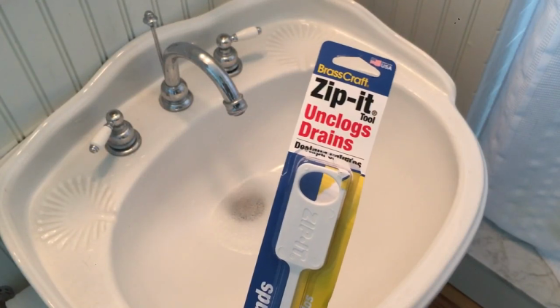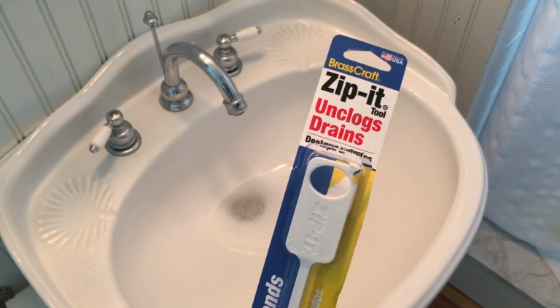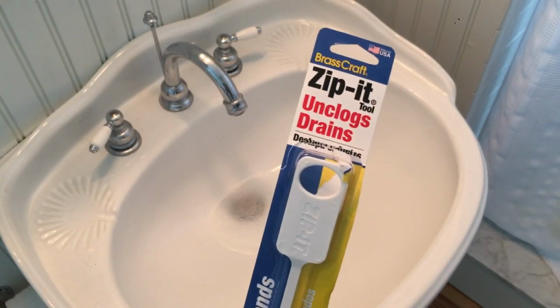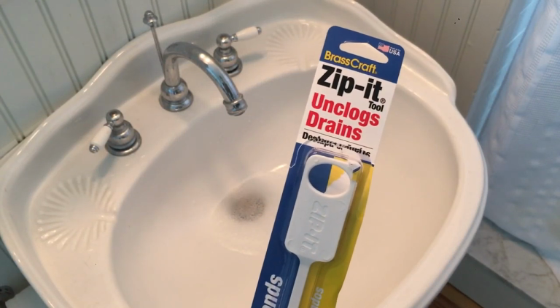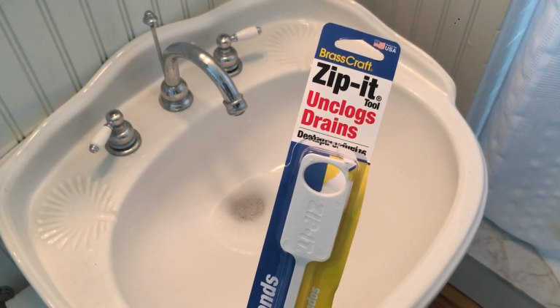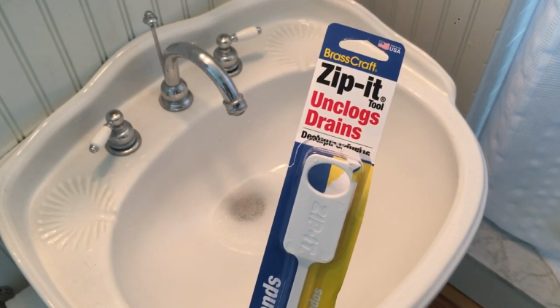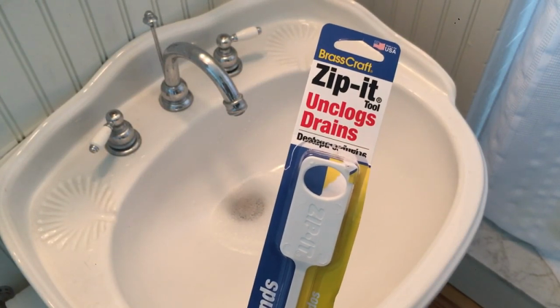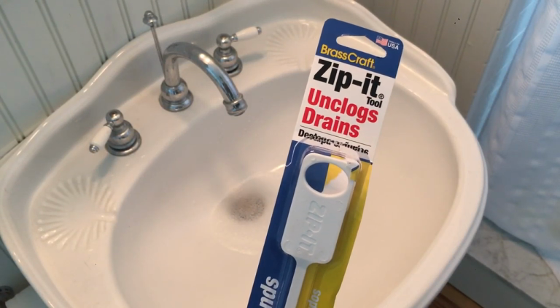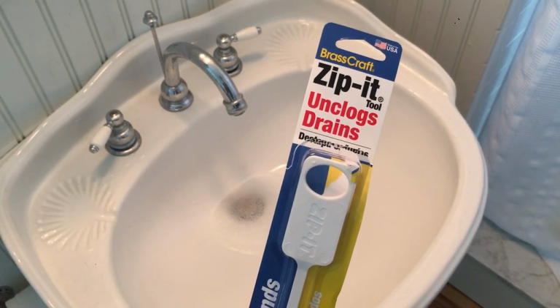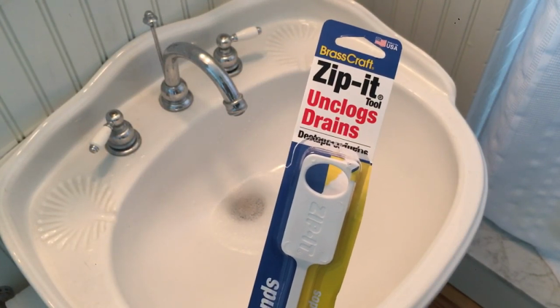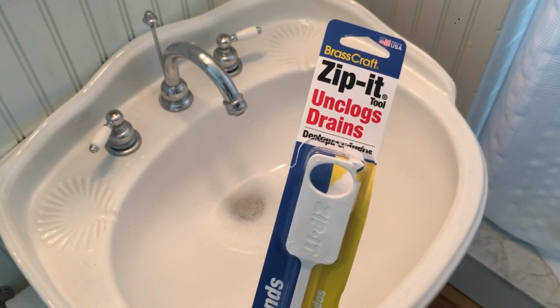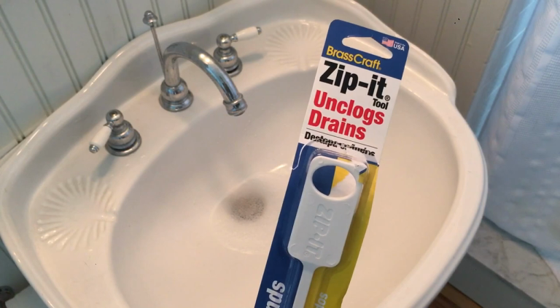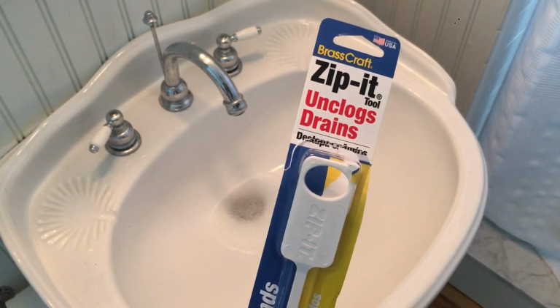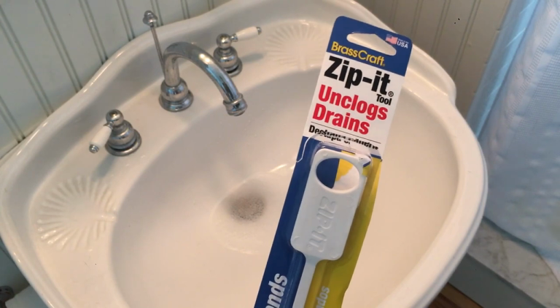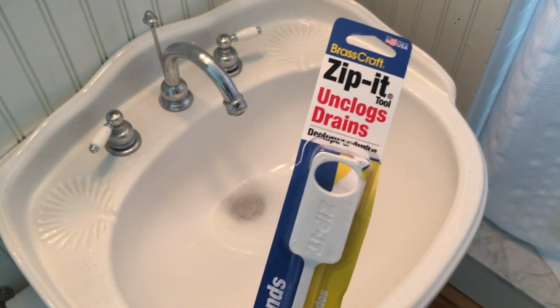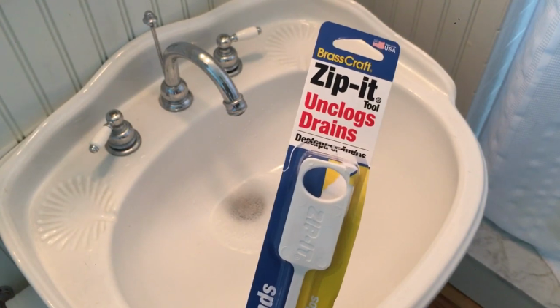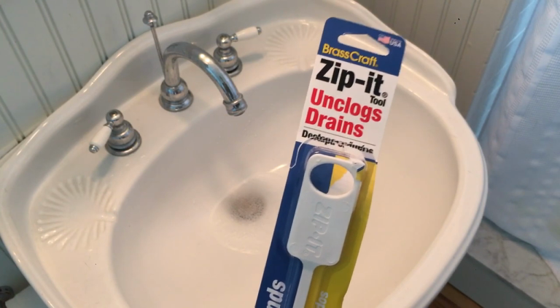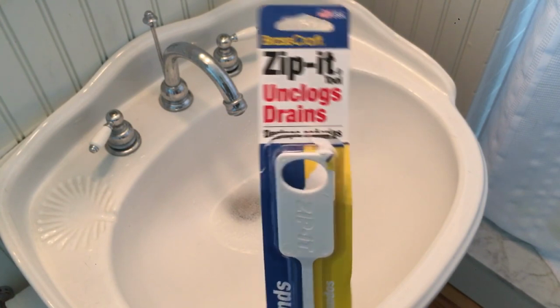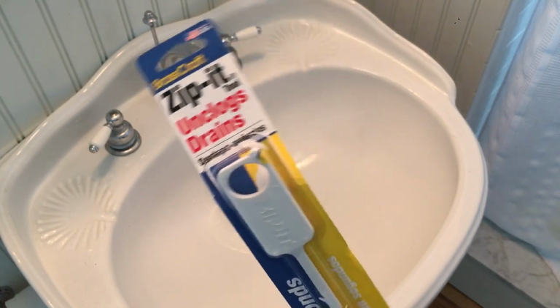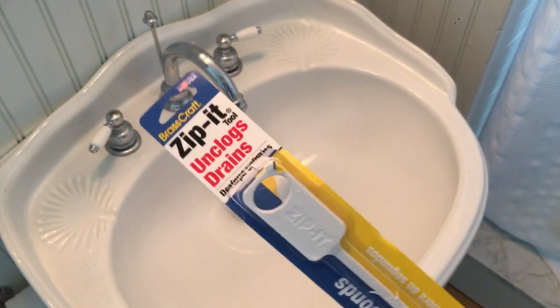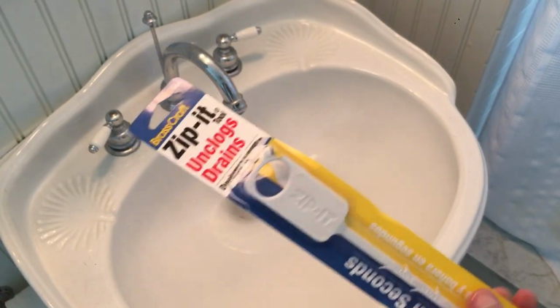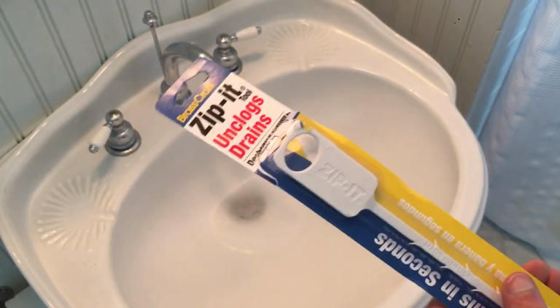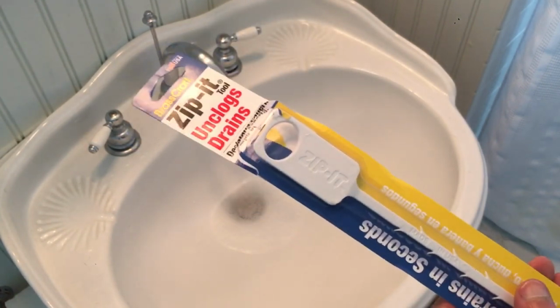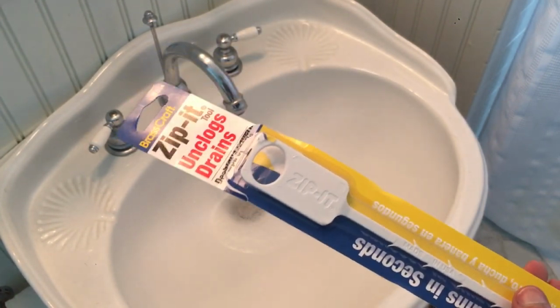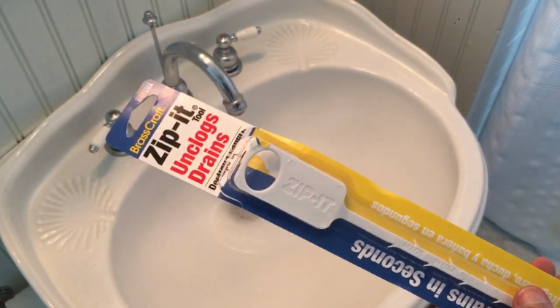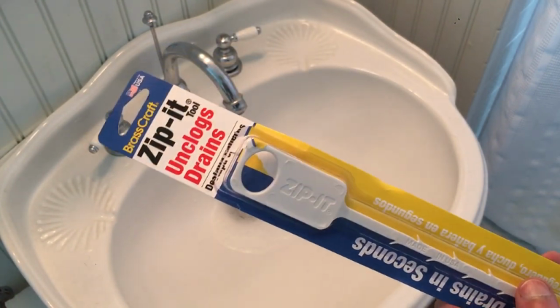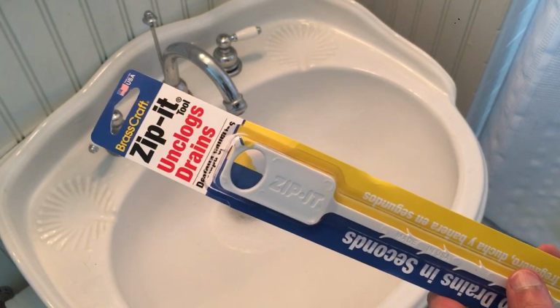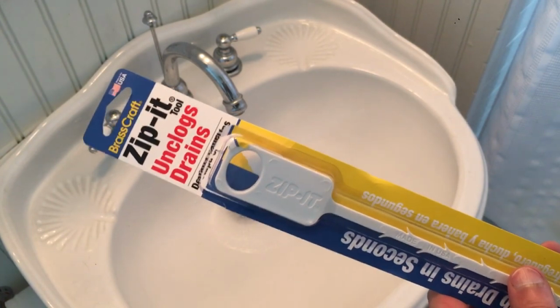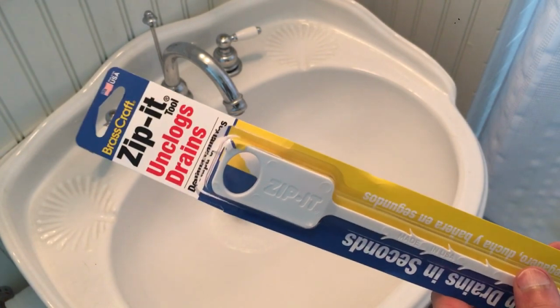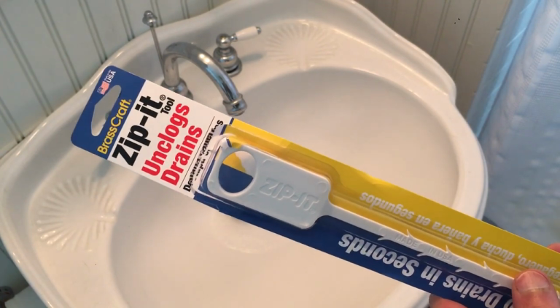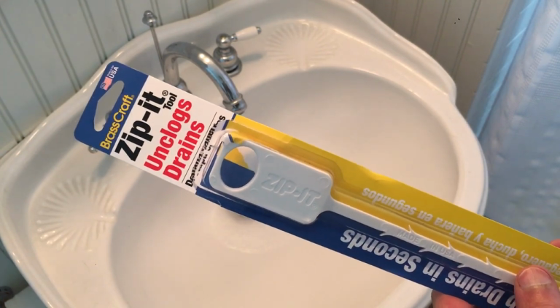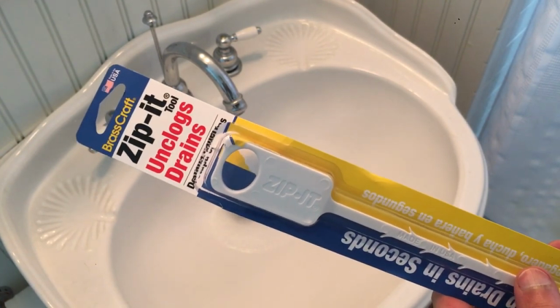This is the Brass Craft Zippet tool used to unclog drains, whether it be sinks, showers, tubs. It's the tool I like to go to first to see if I can open up a slow running drain.